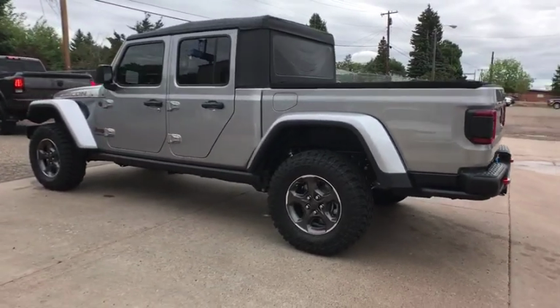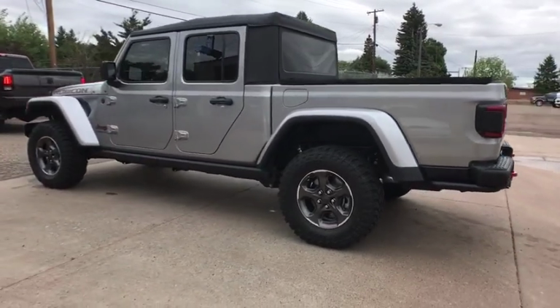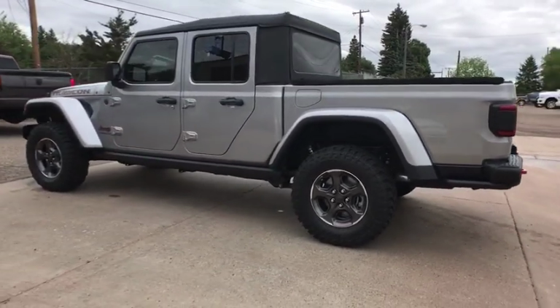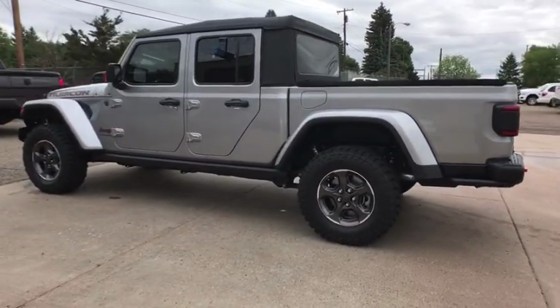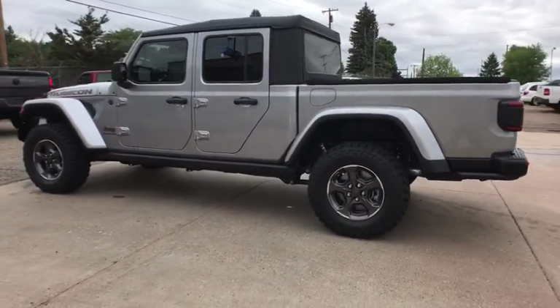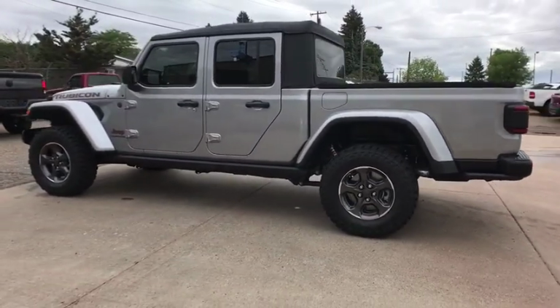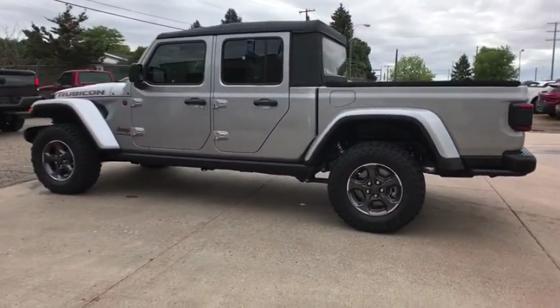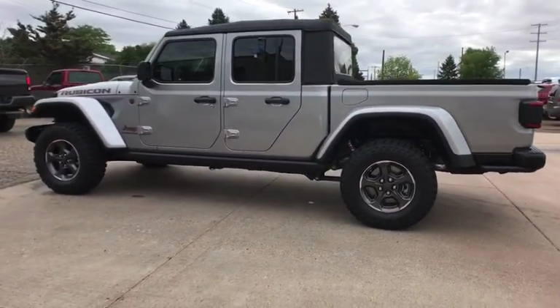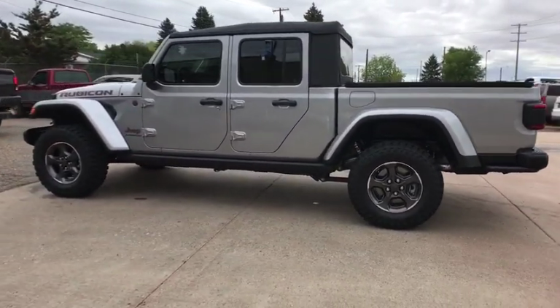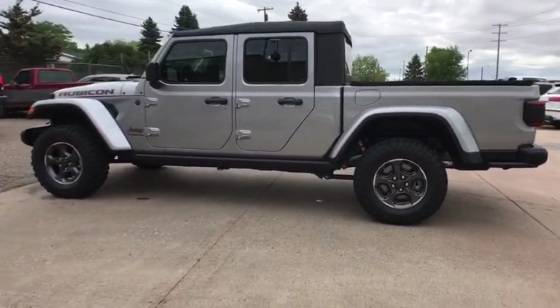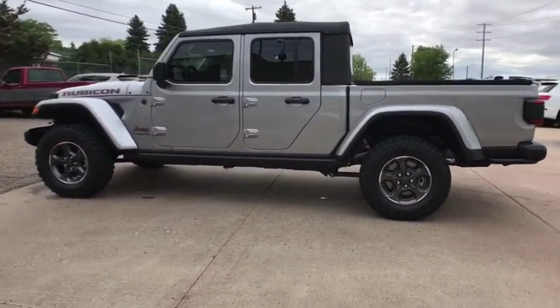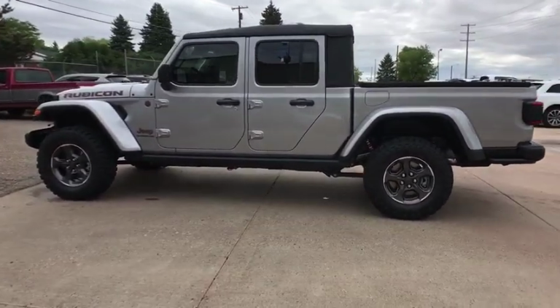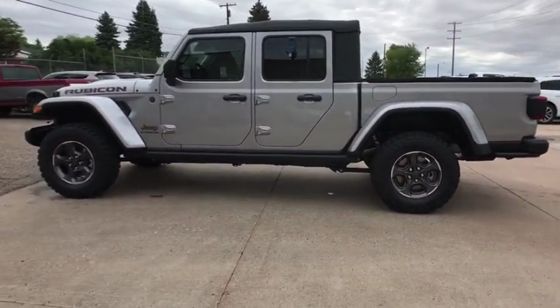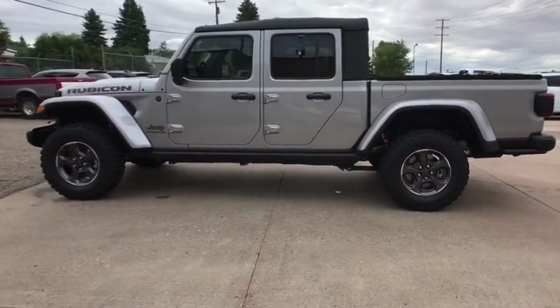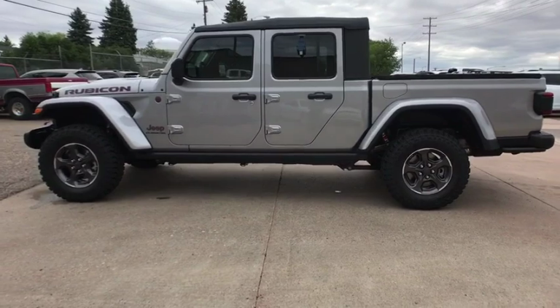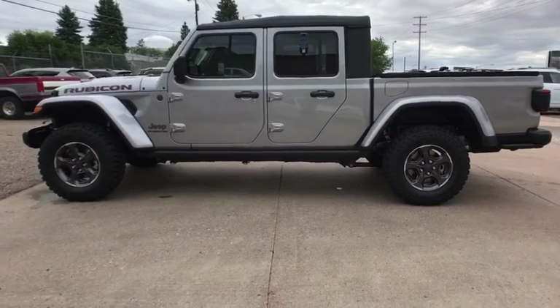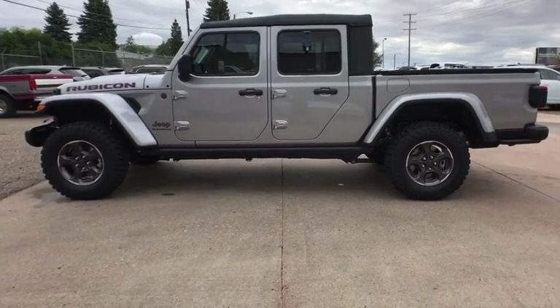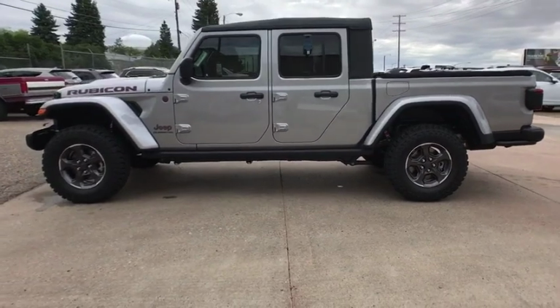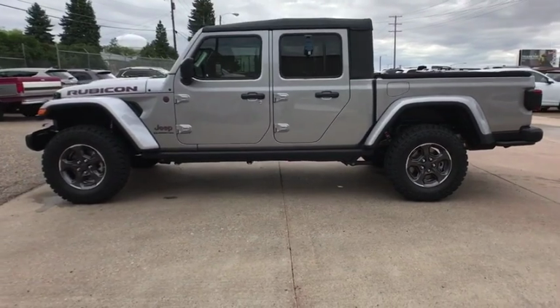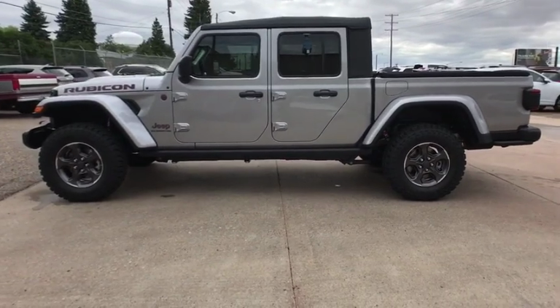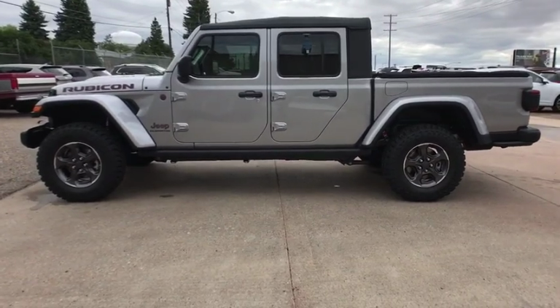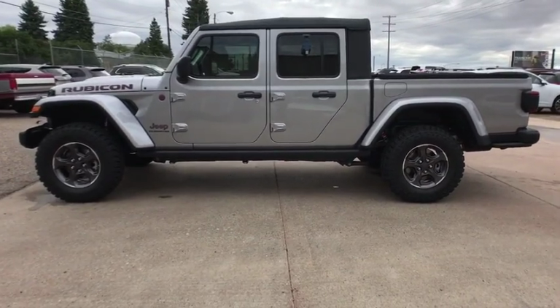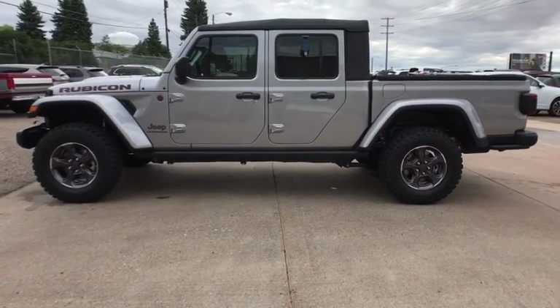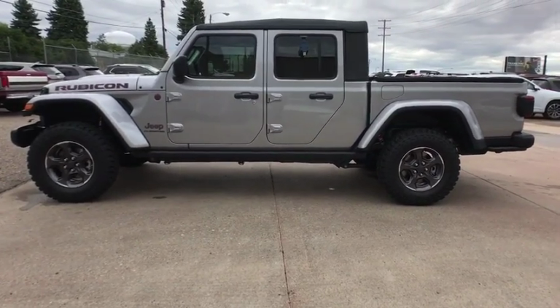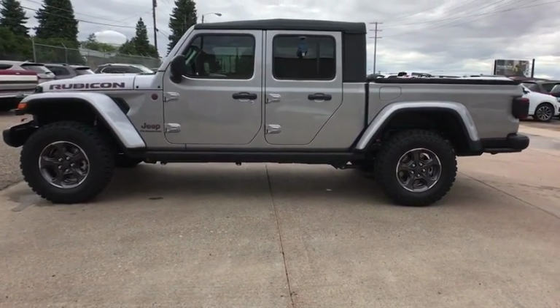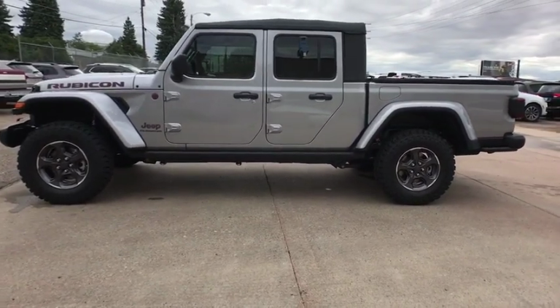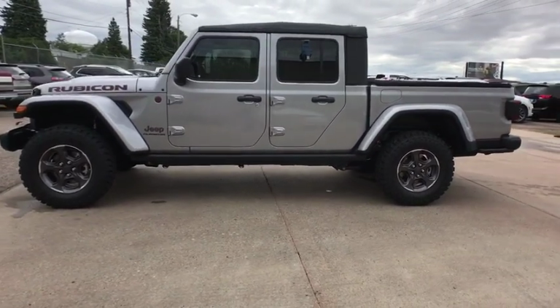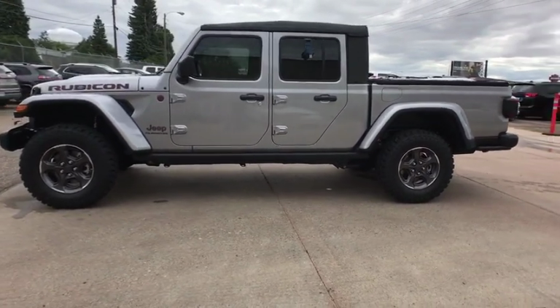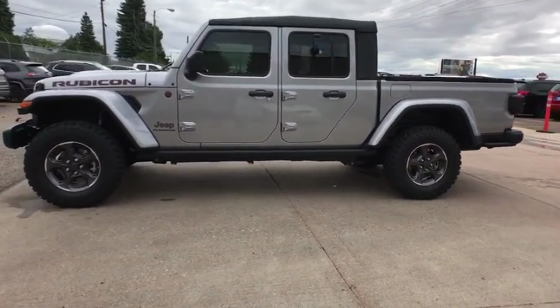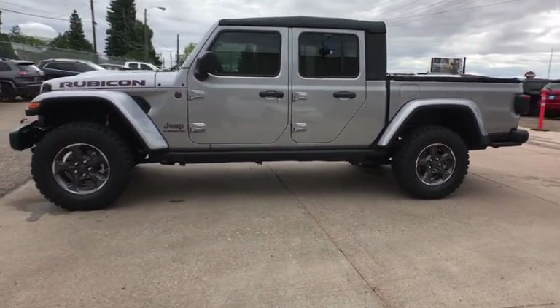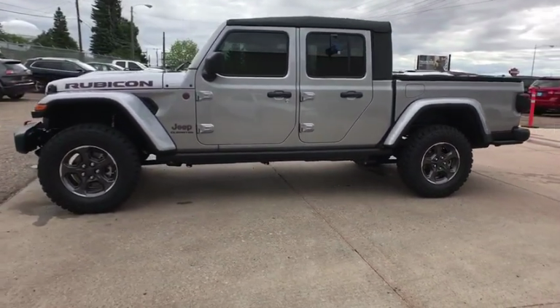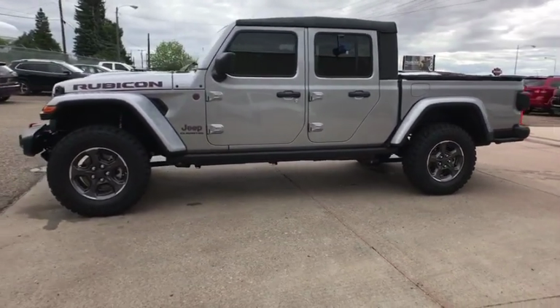Aluminum wheels, AM-FM stereo radio, universal garage door opener, auto-off headlights, MP3 player, fog lamps.